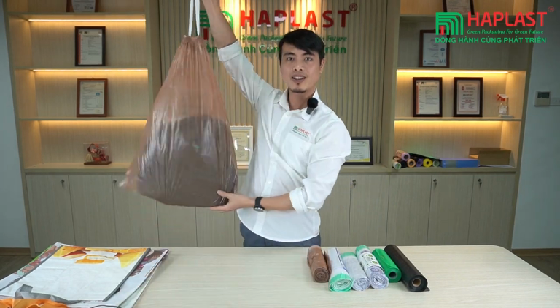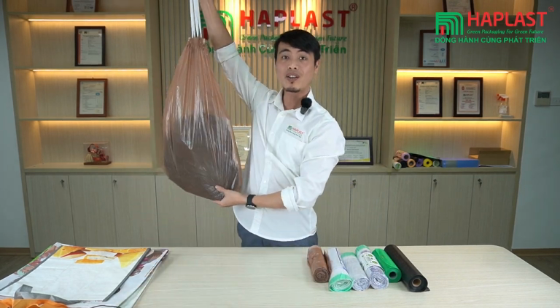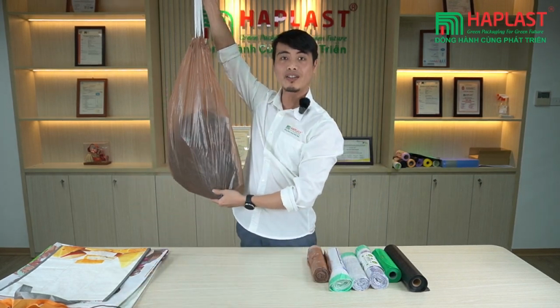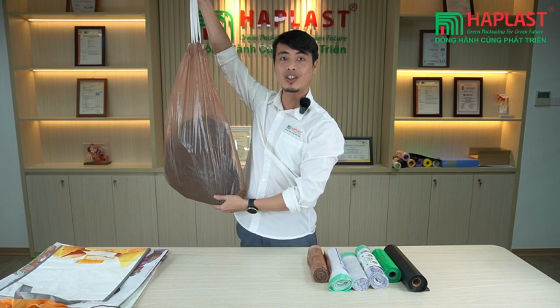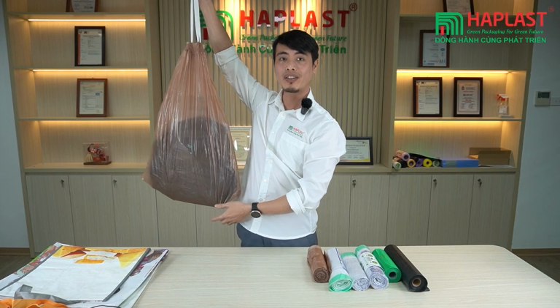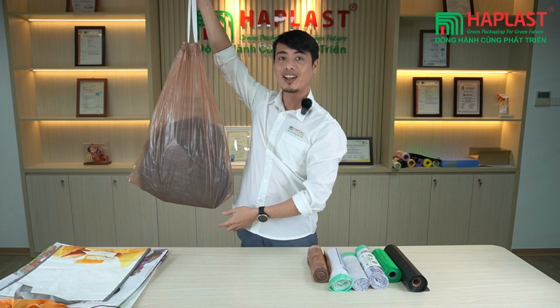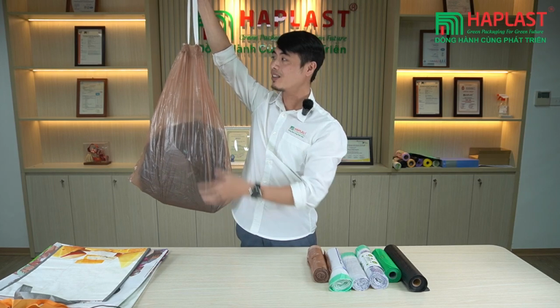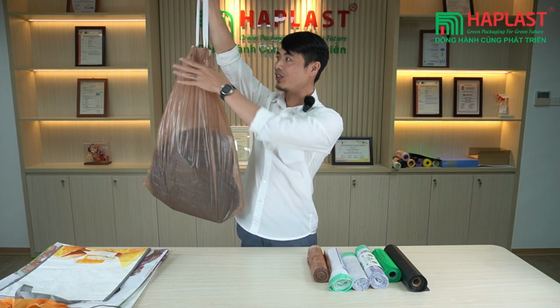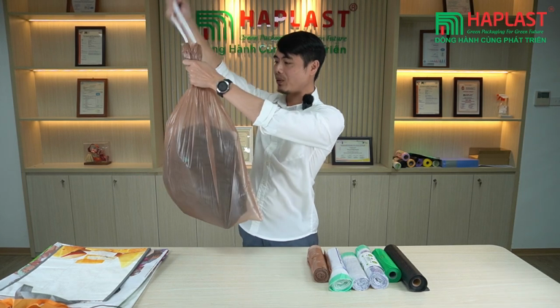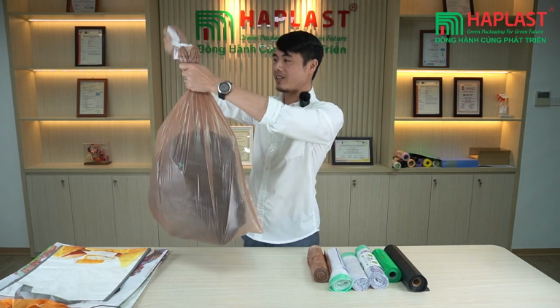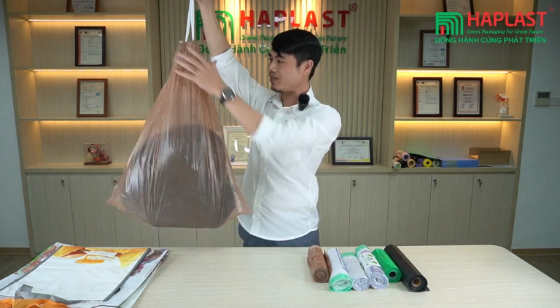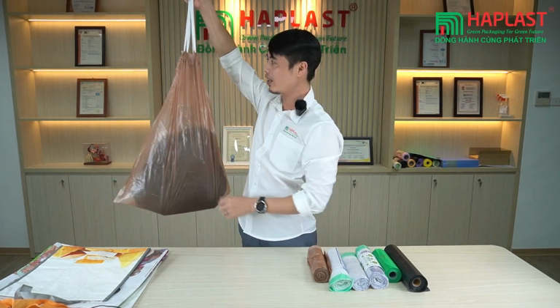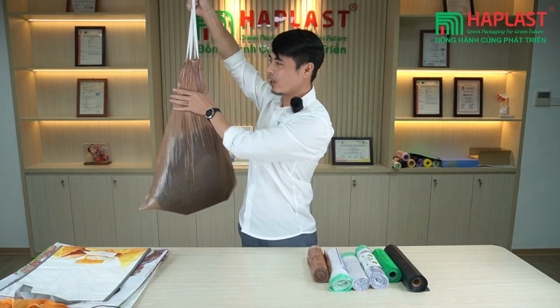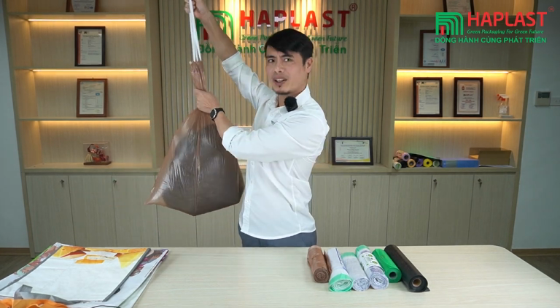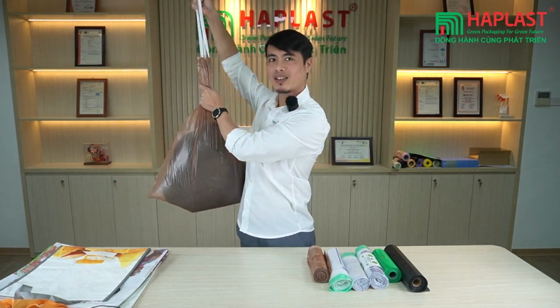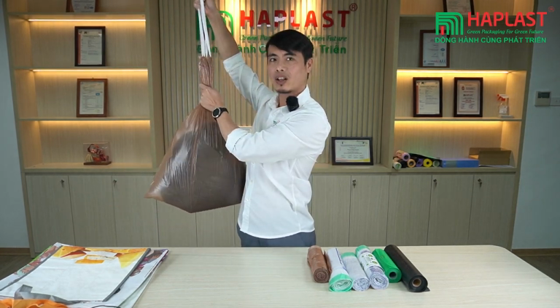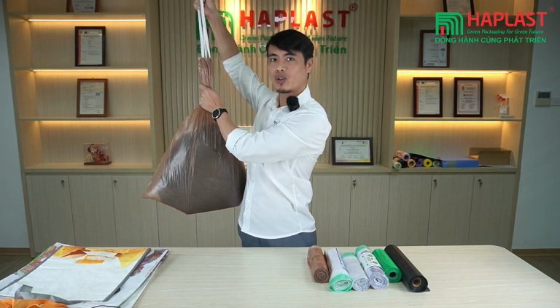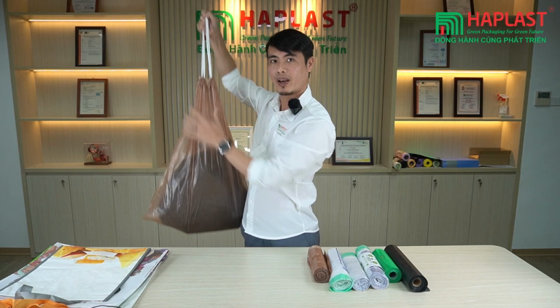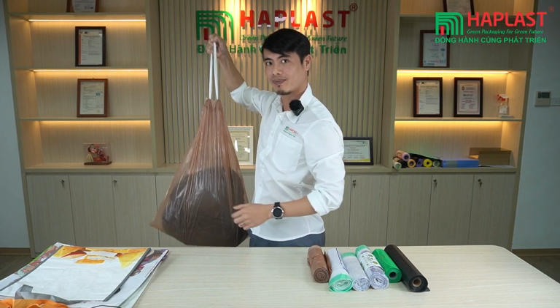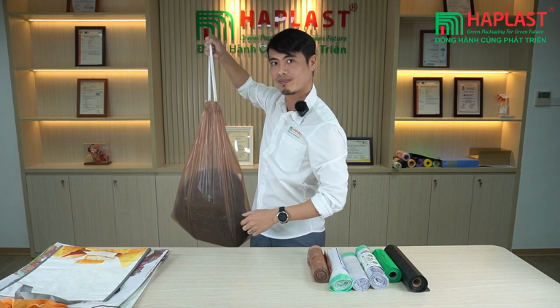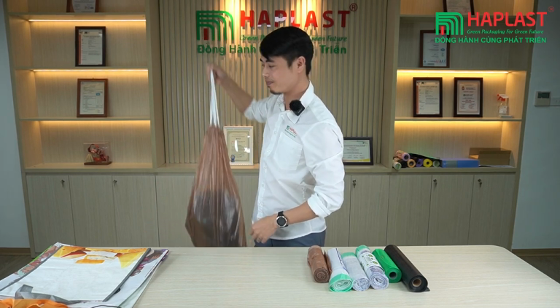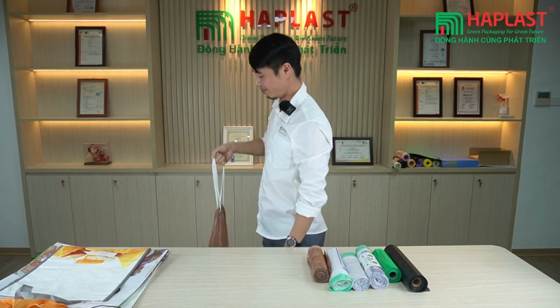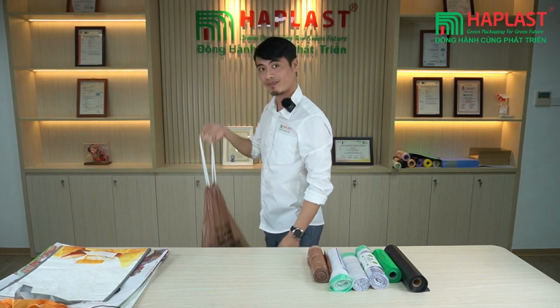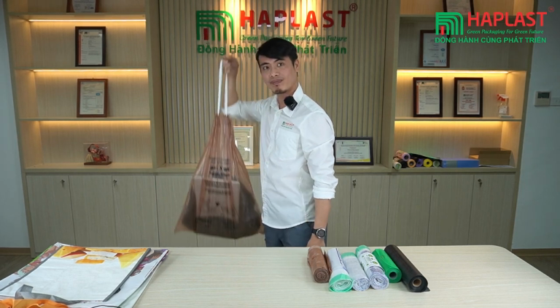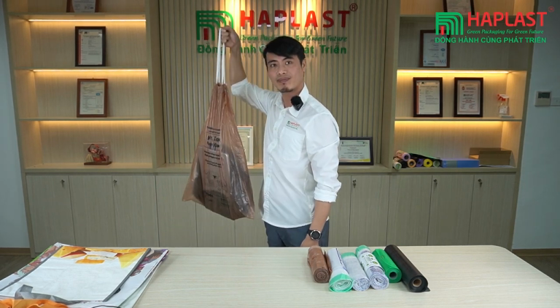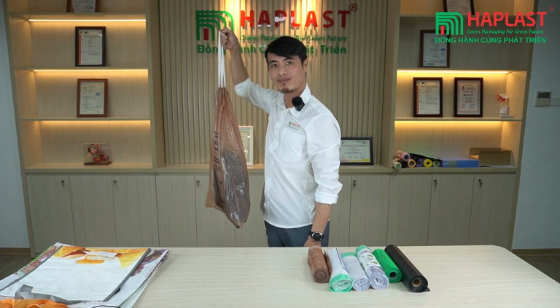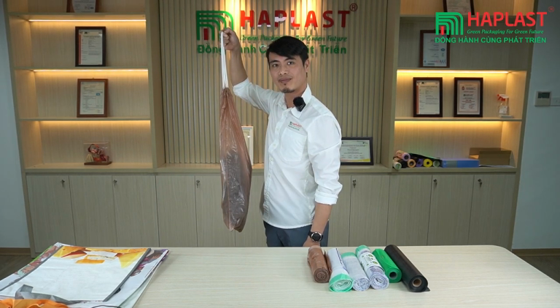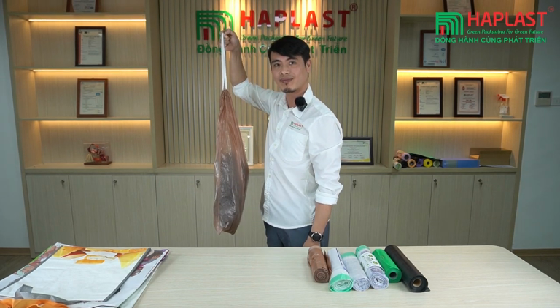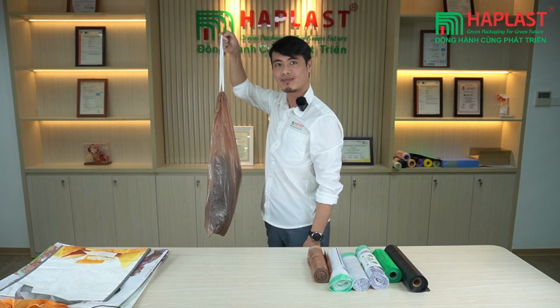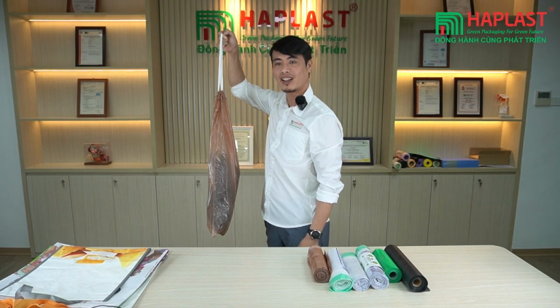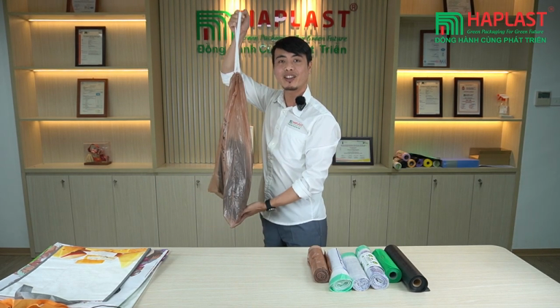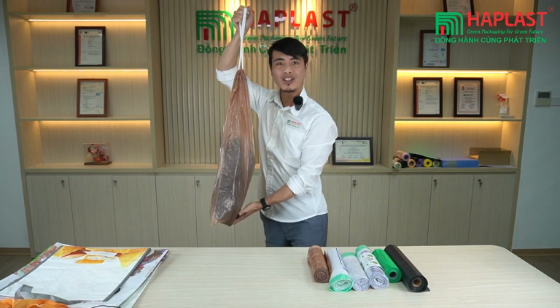So it's convenient to carry and to throw it away. You don't have to wrap it like the normal truss bag. Thank you for watching.